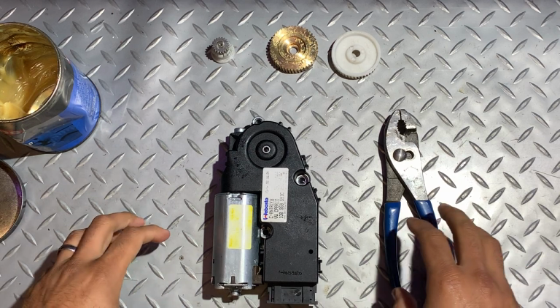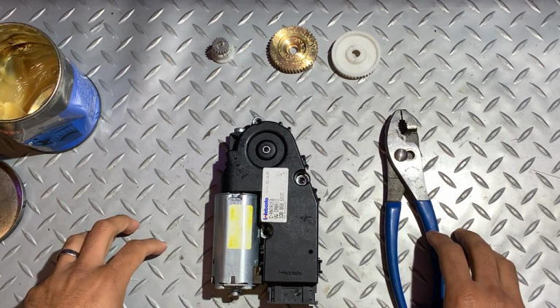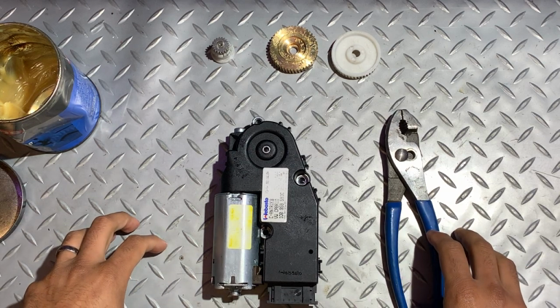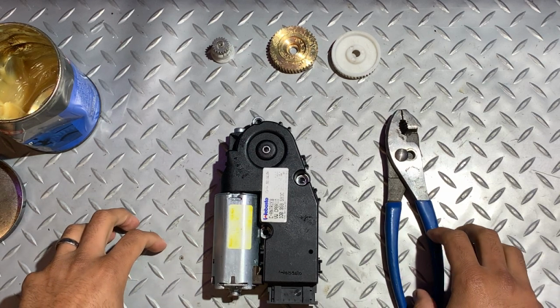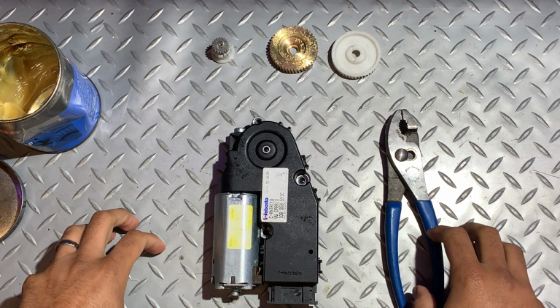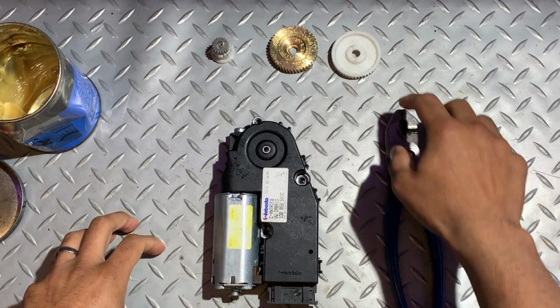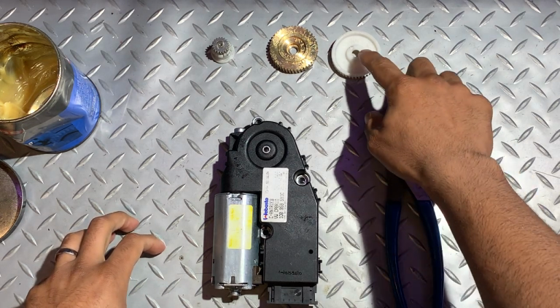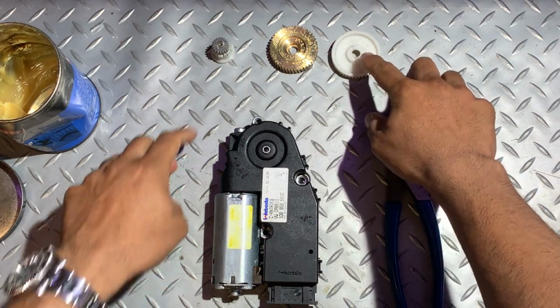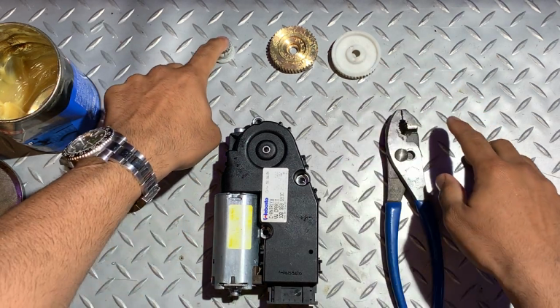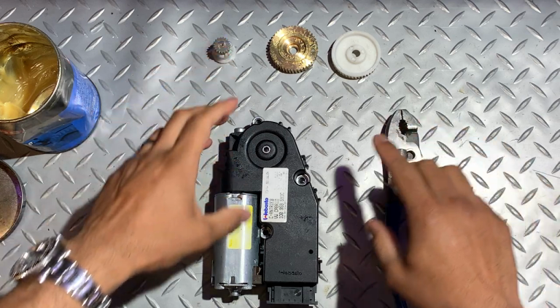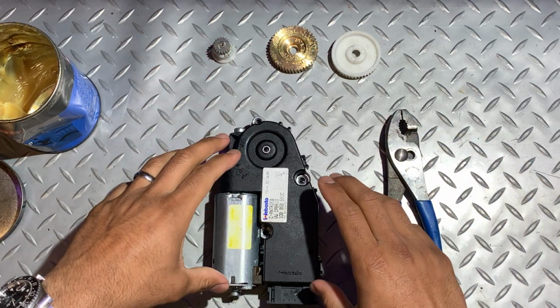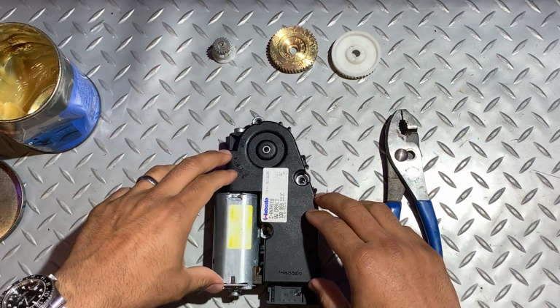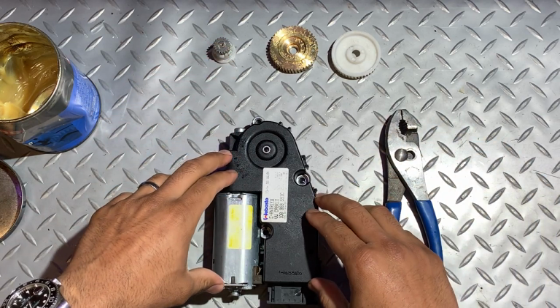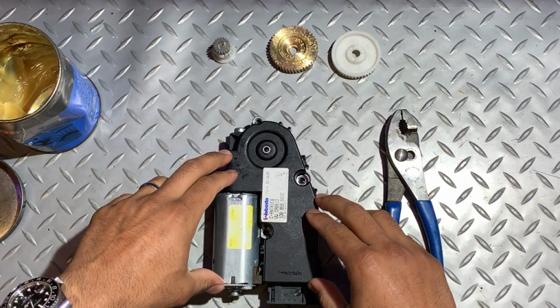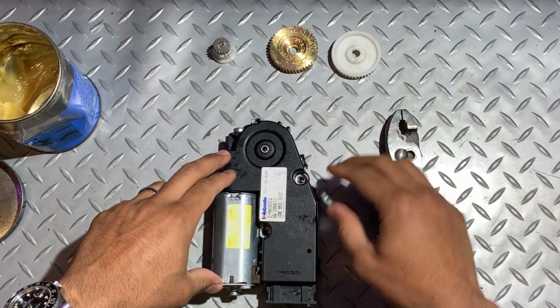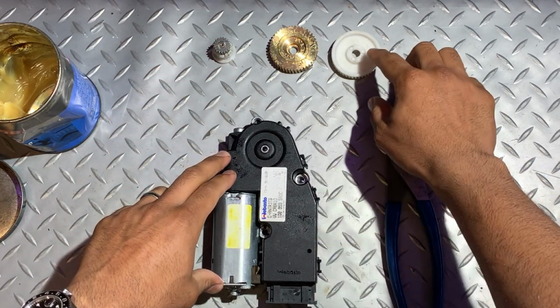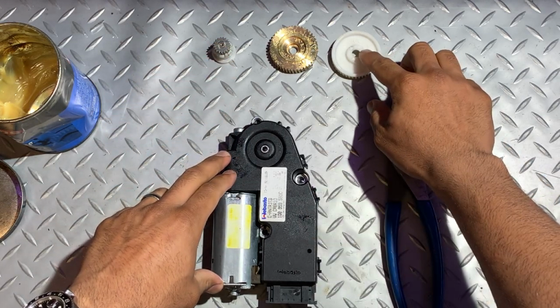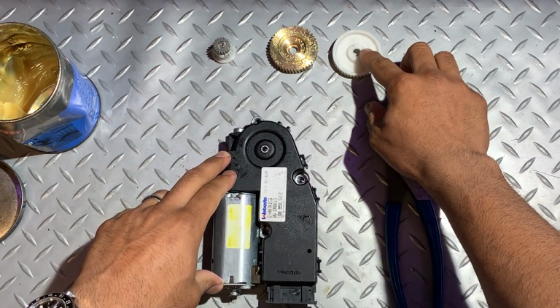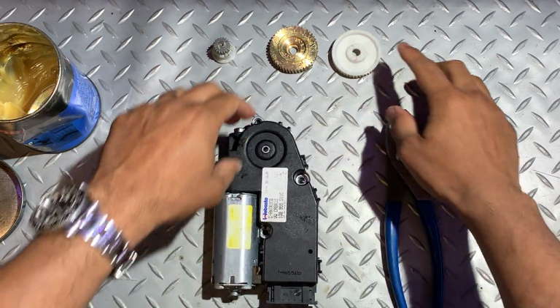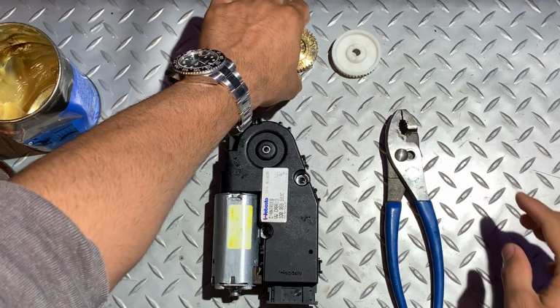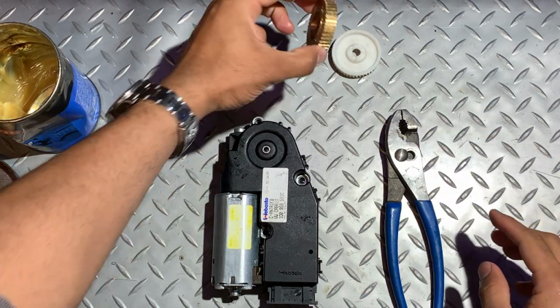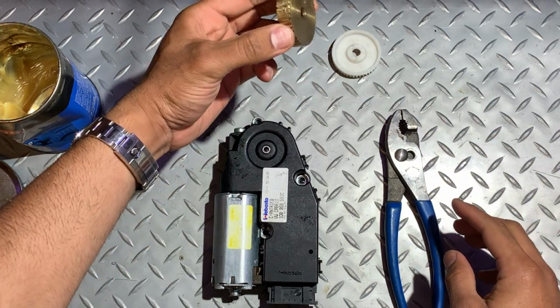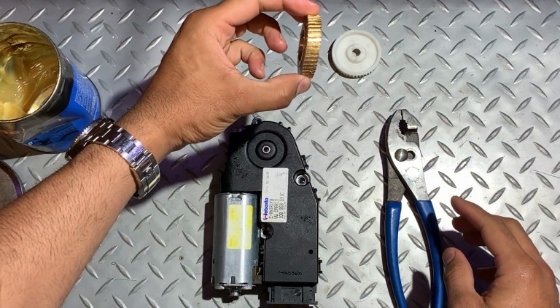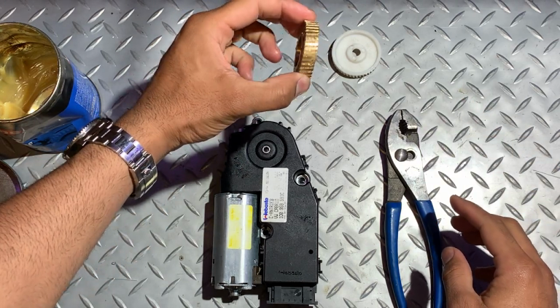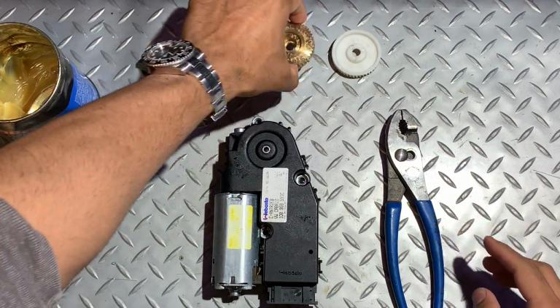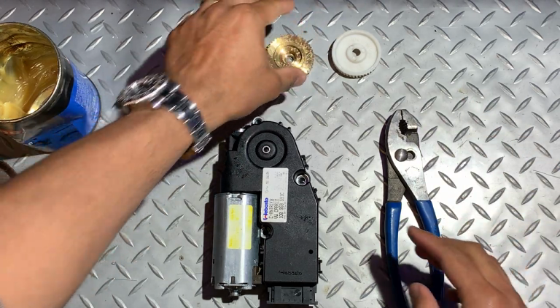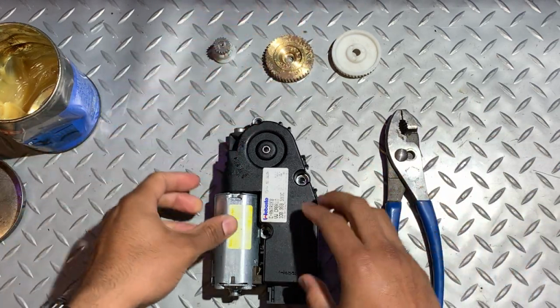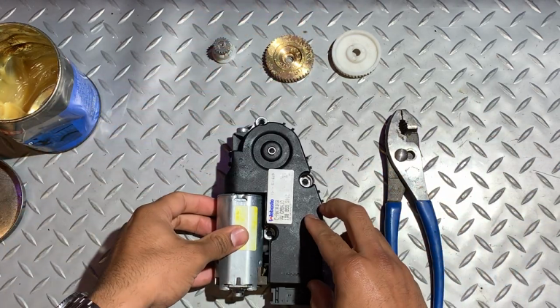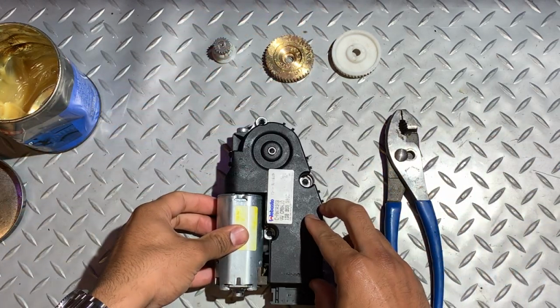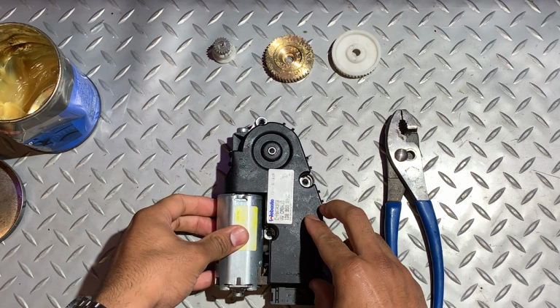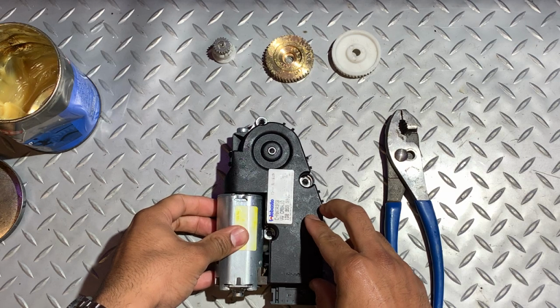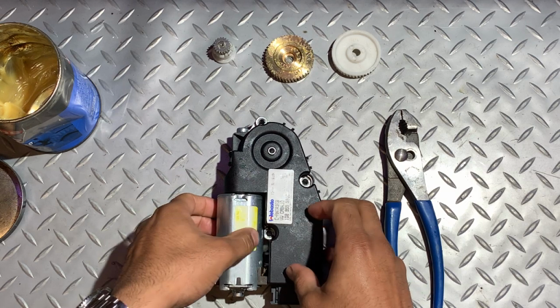Hello everyone. In this video we're going to show you how to replace the internal and external gear on a Volkswagen EOS sunroof motor. We're going to replace the internal gear with a new gear manufactured from brass. These units are prone to failure due to excessive resistance on the sunroof.